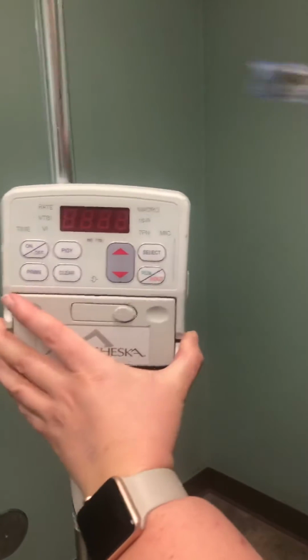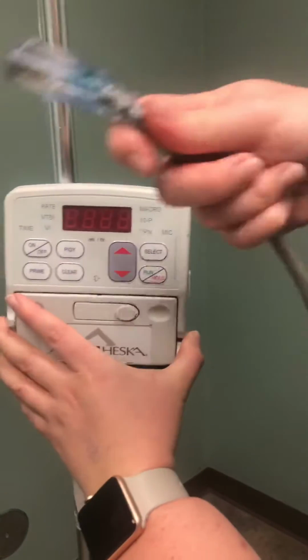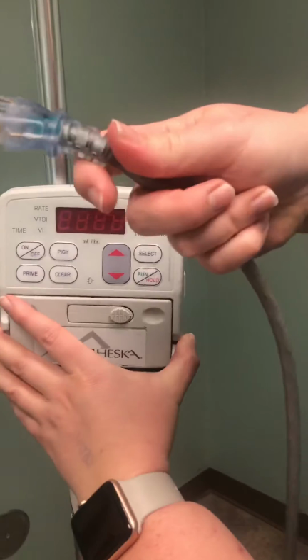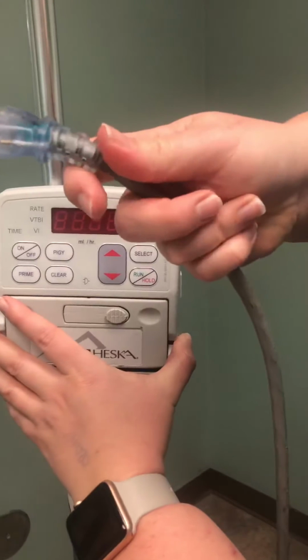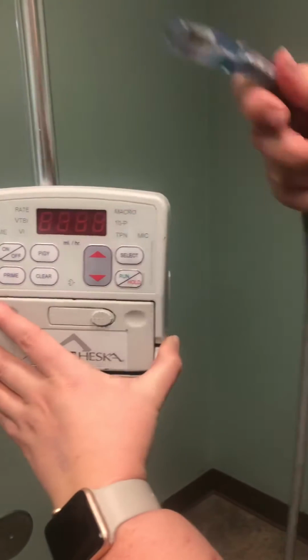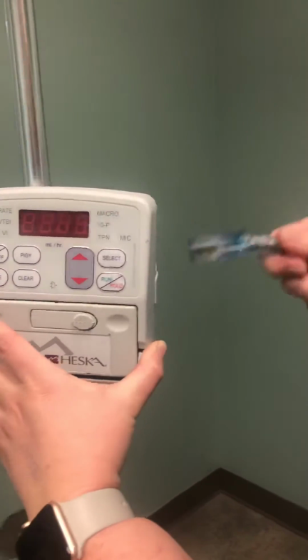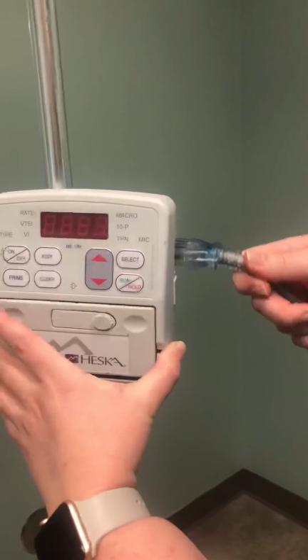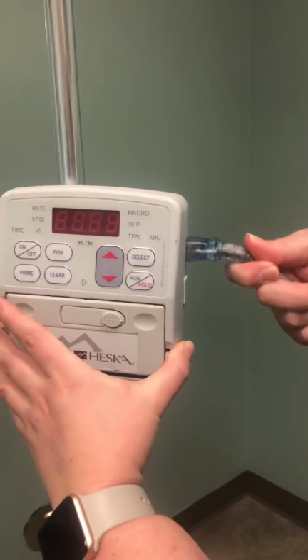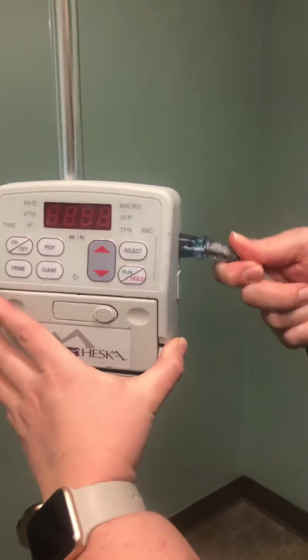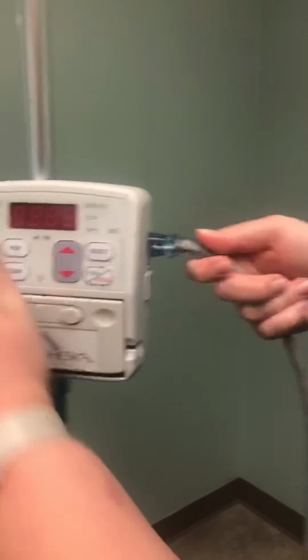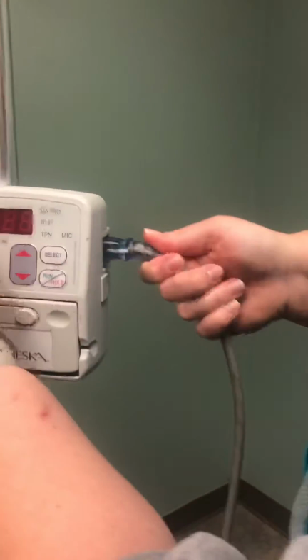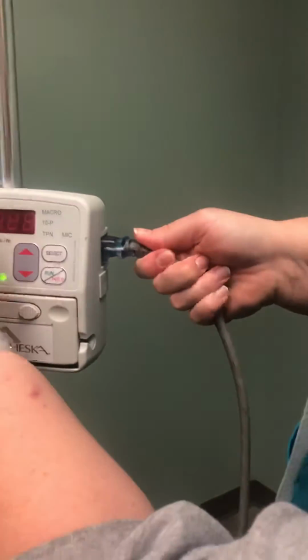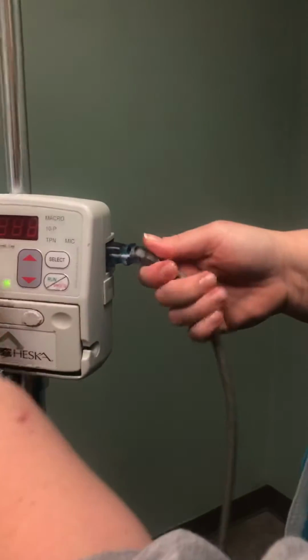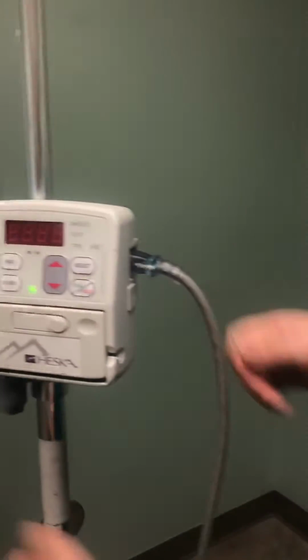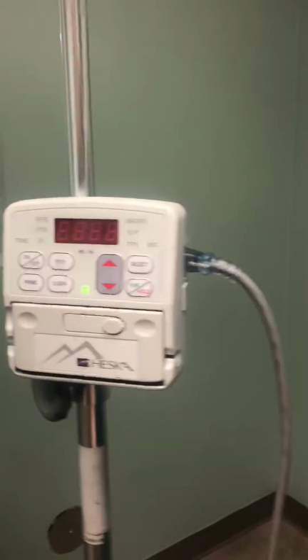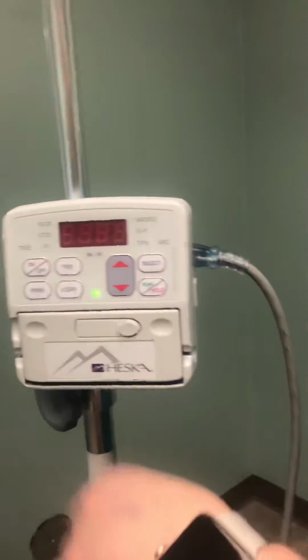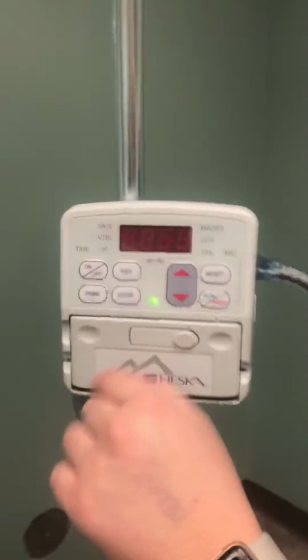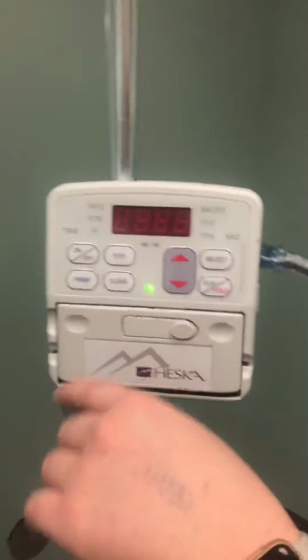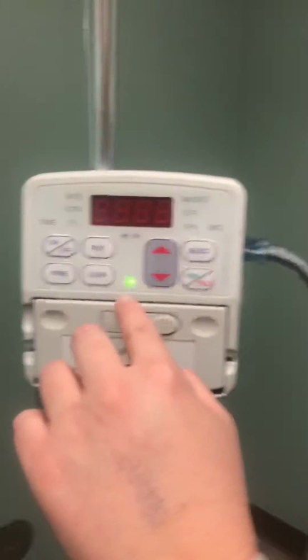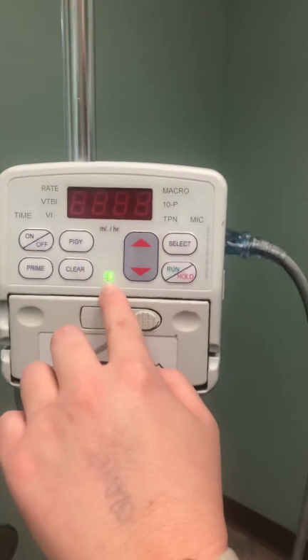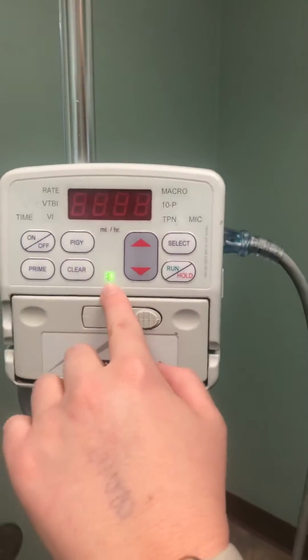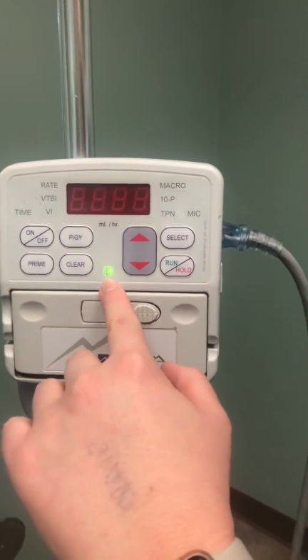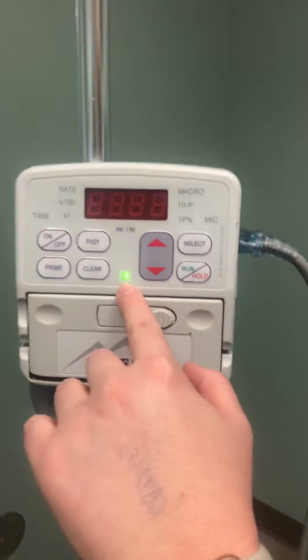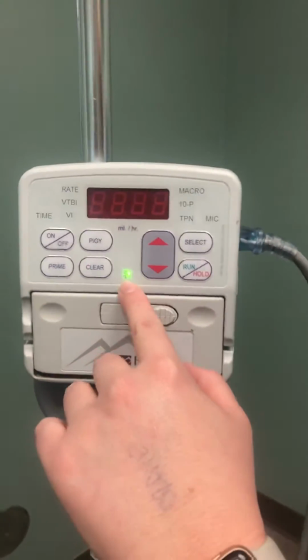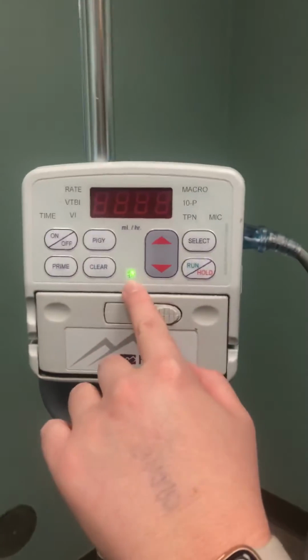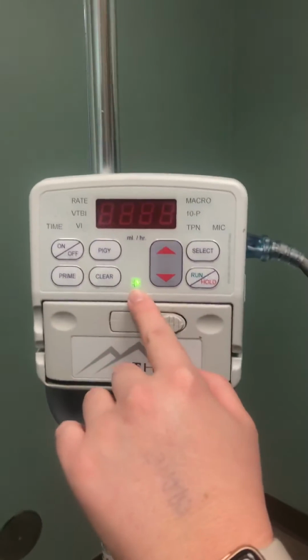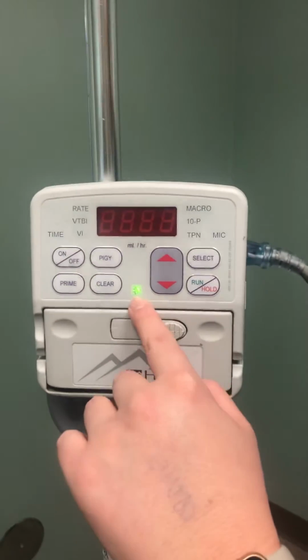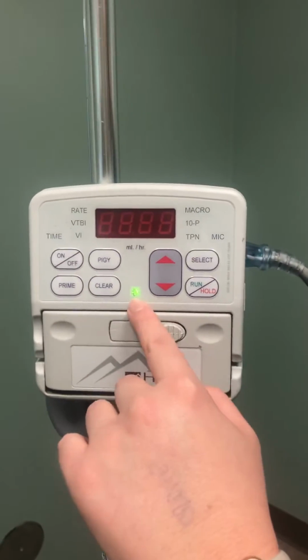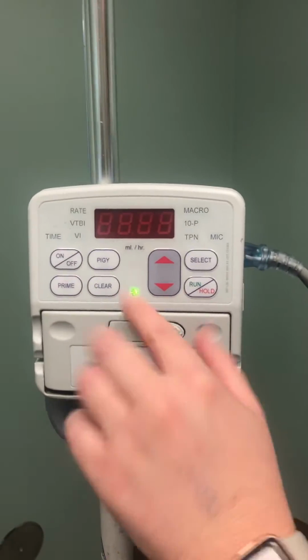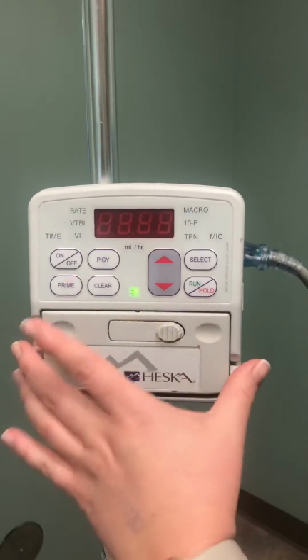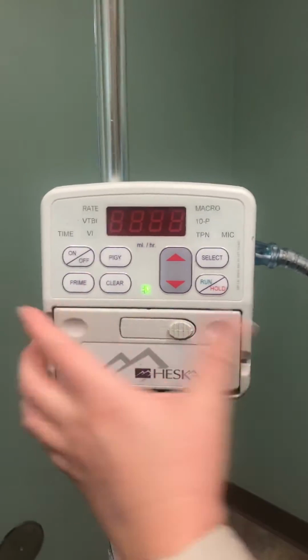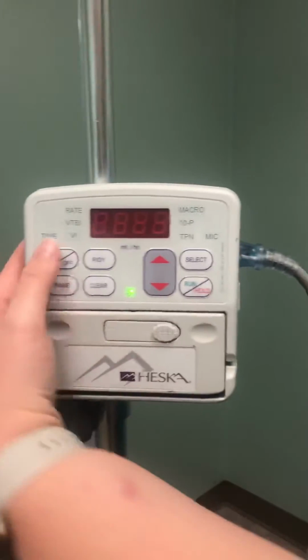This is your power cord. You need to make sure that your power cord is plugged in. When it's in and charging, you have the little green light right here. First, let's turn it on.